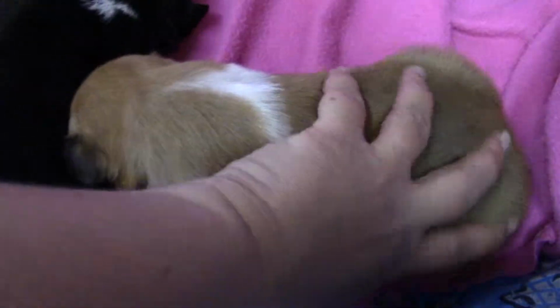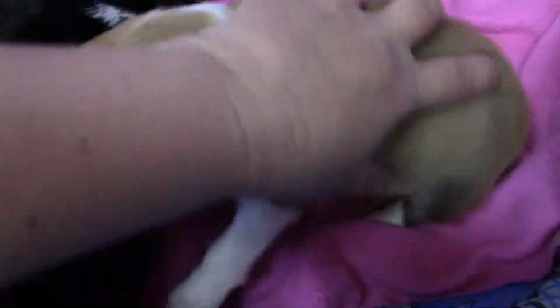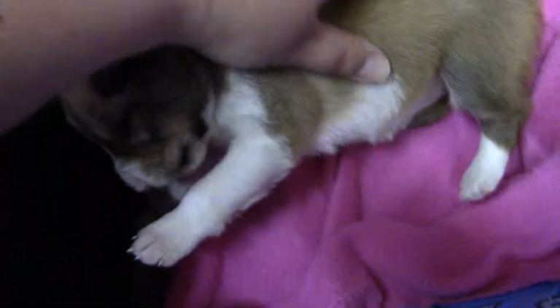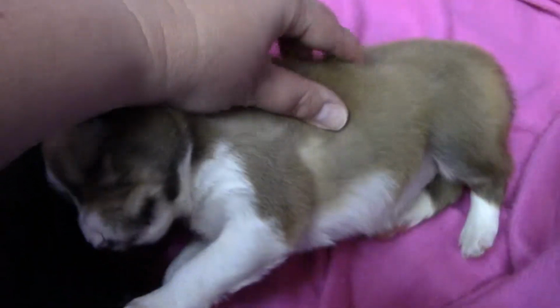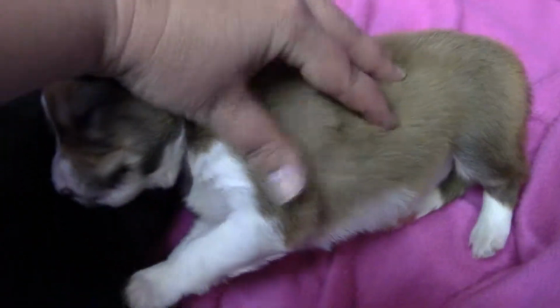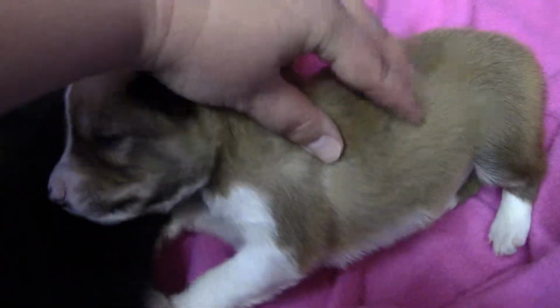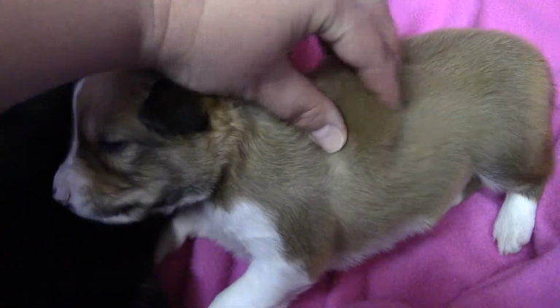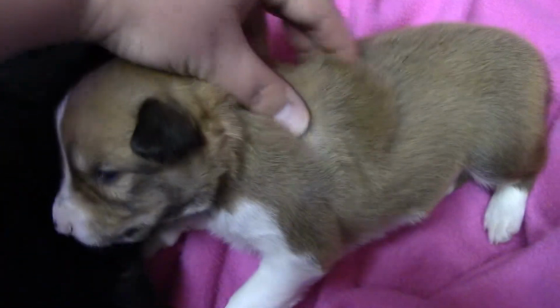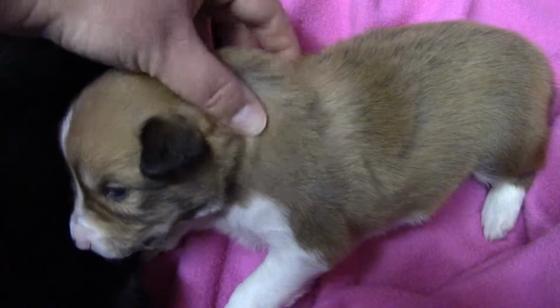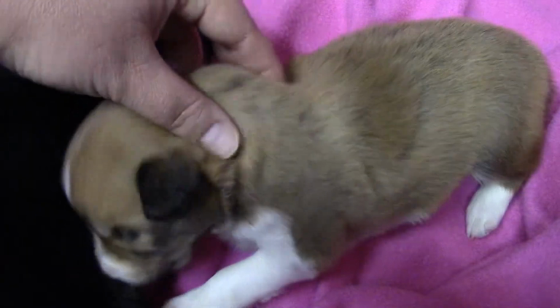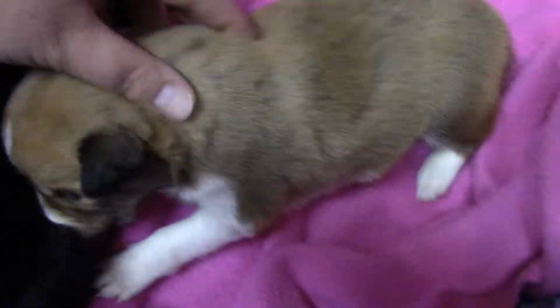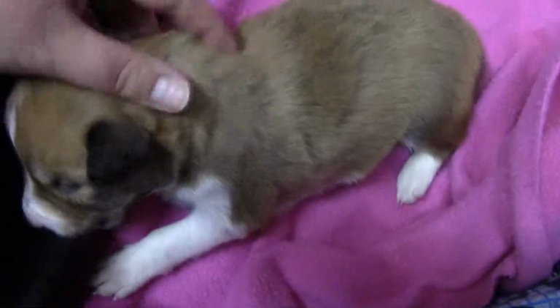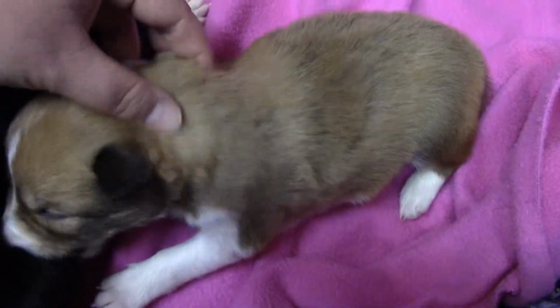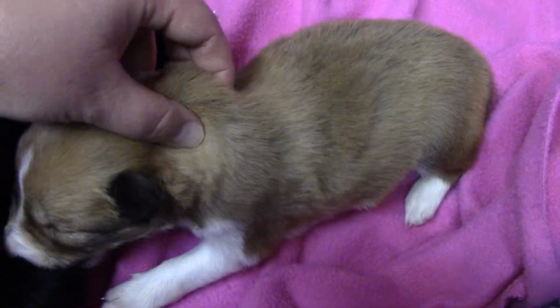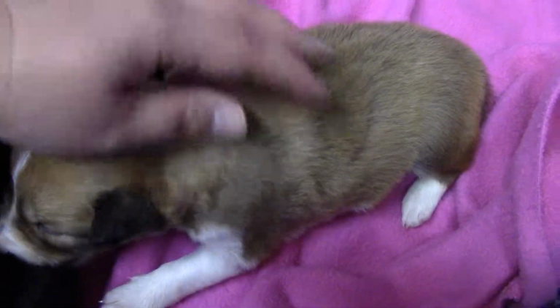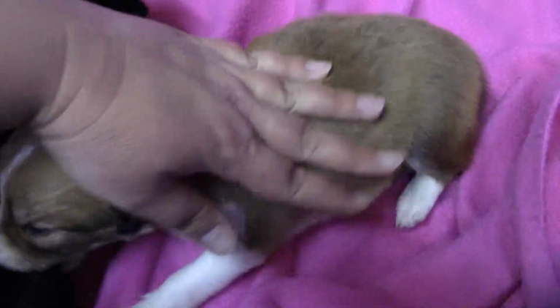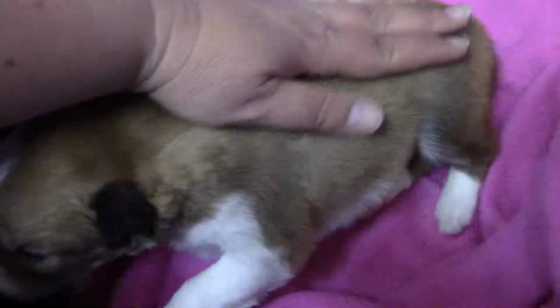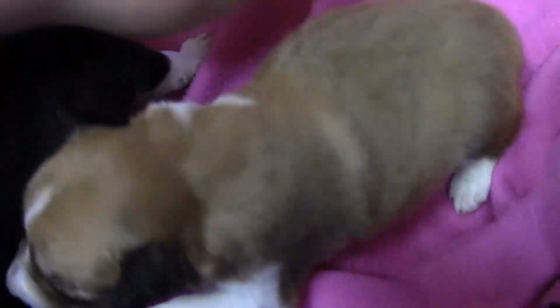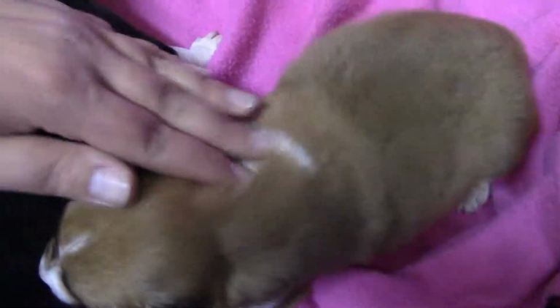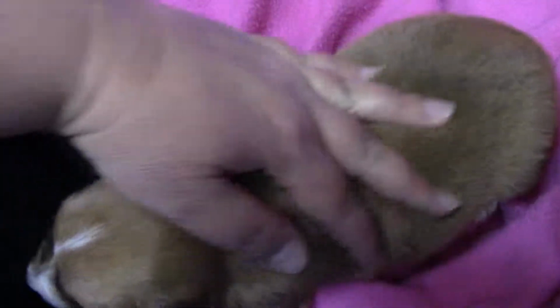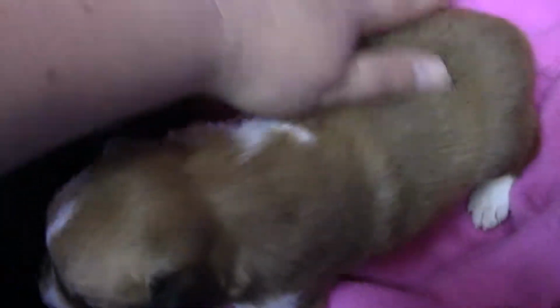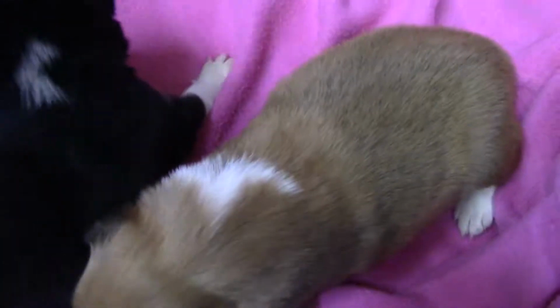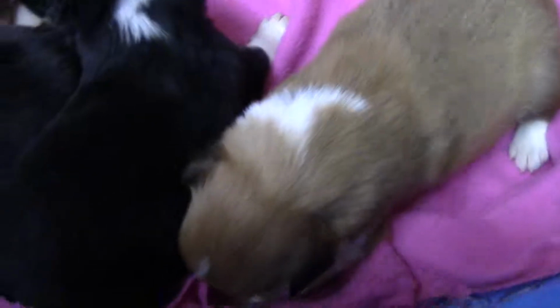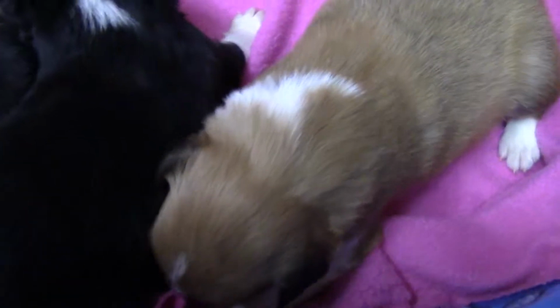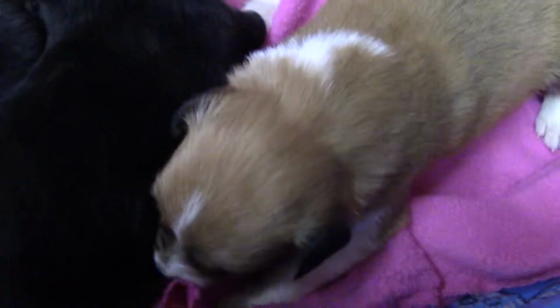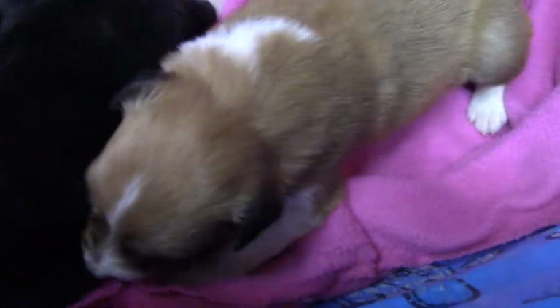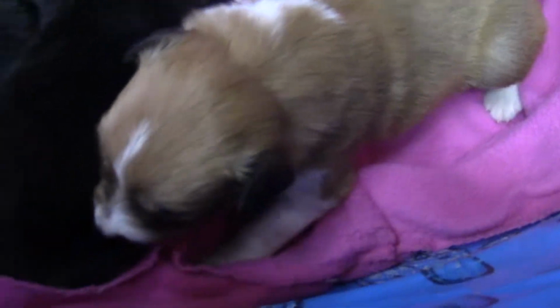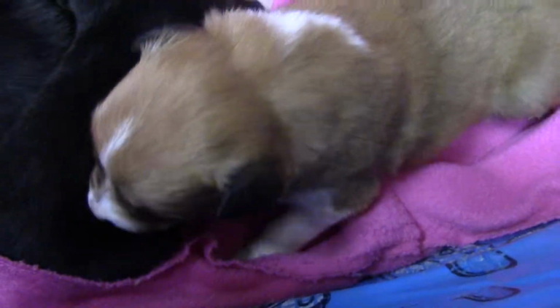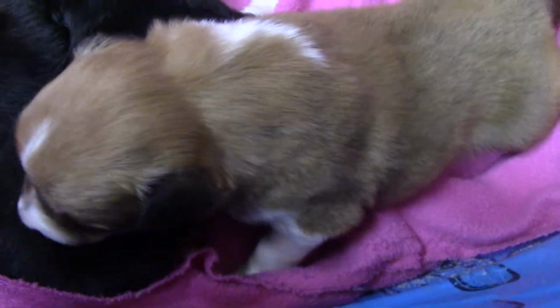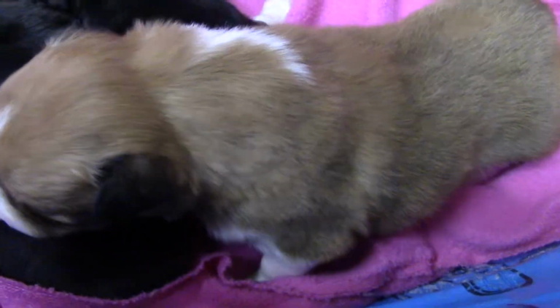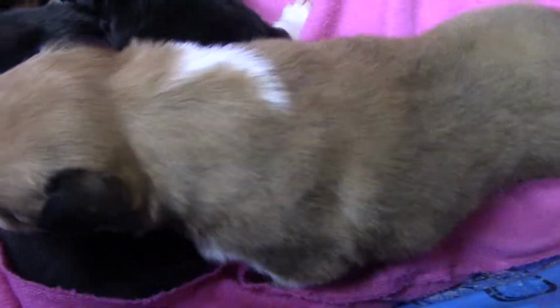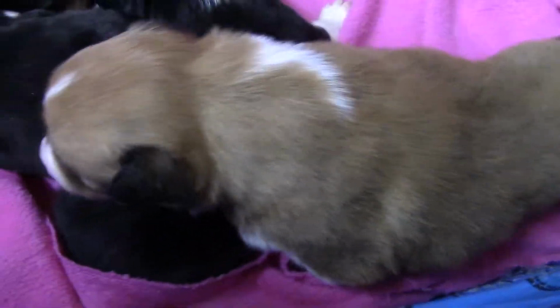So that's Bailey at just over two weeks old.